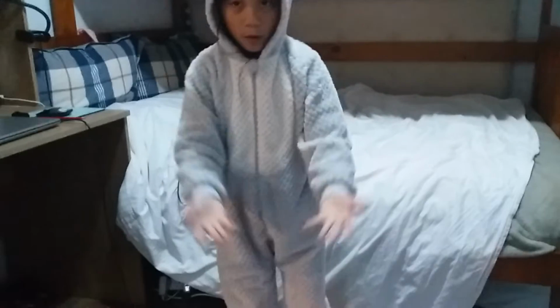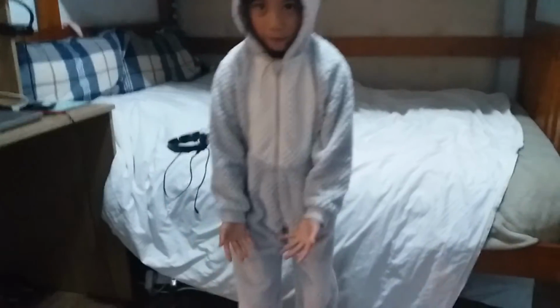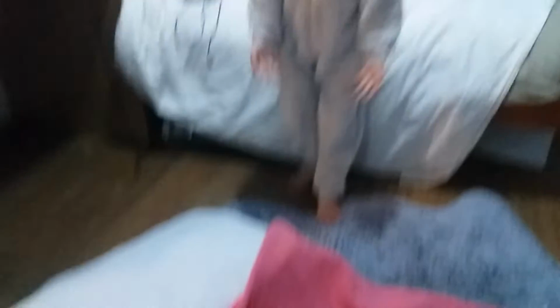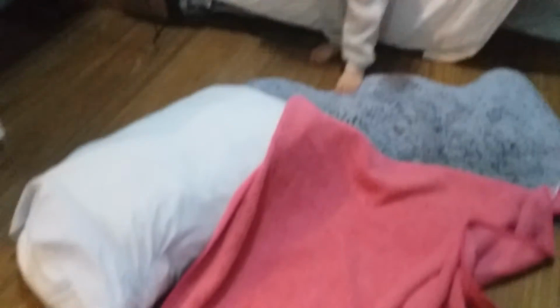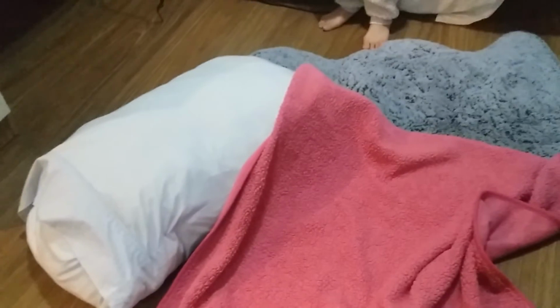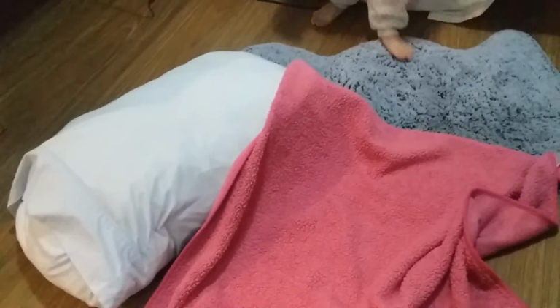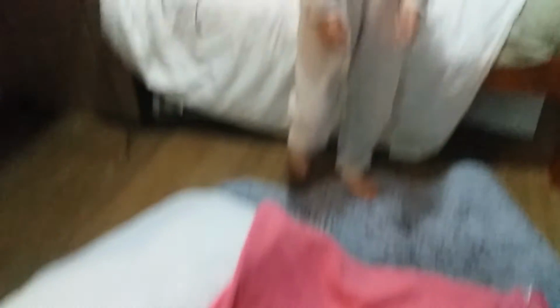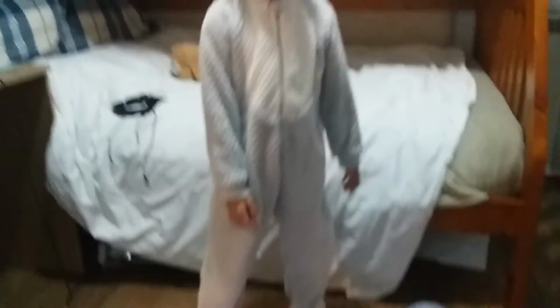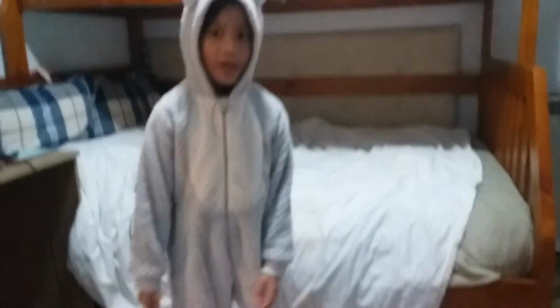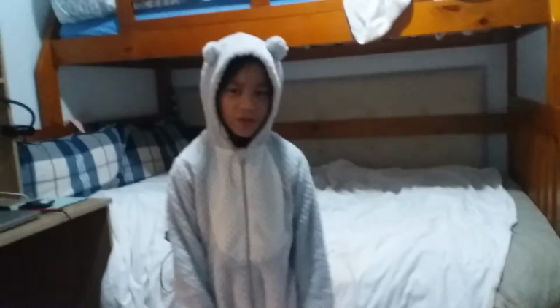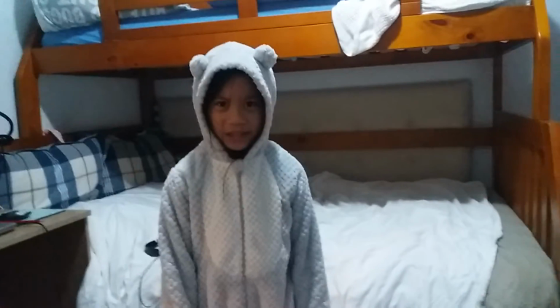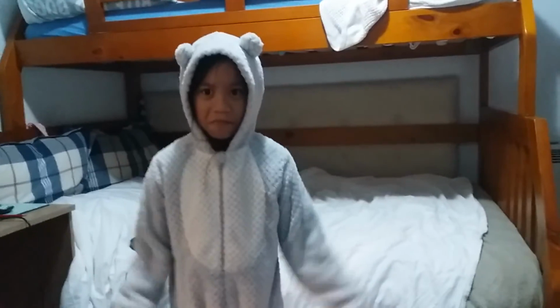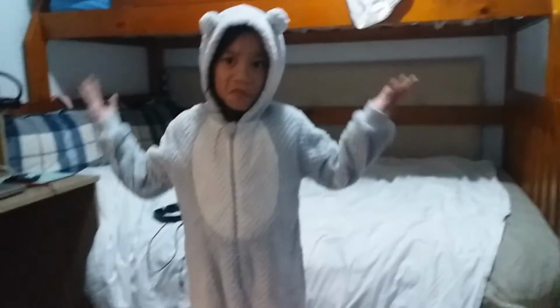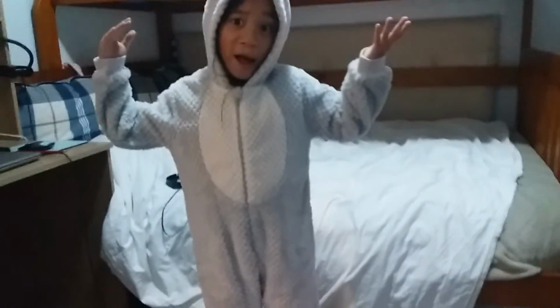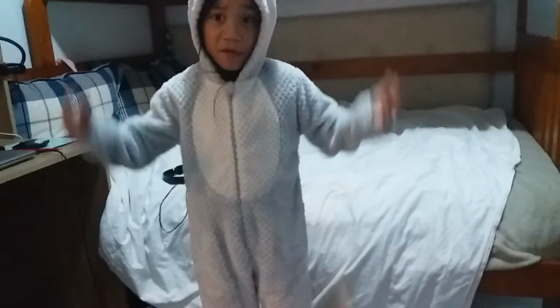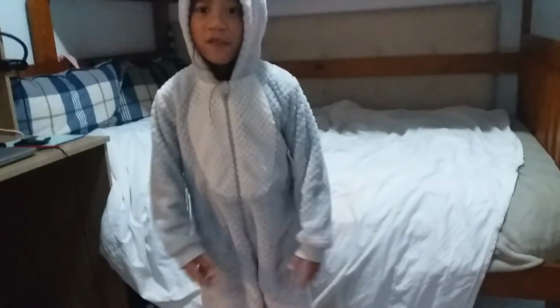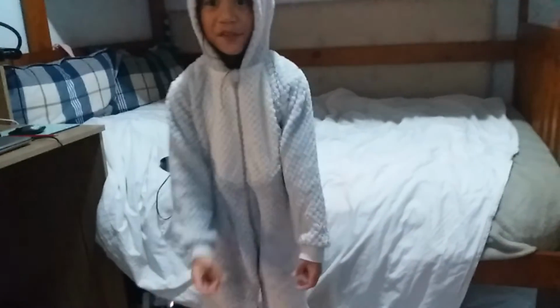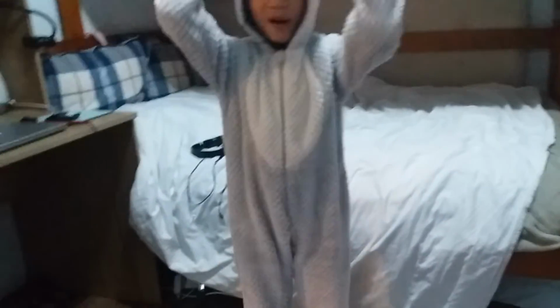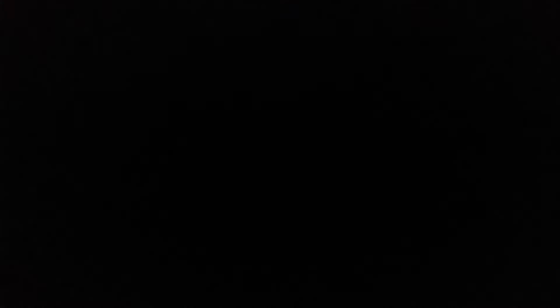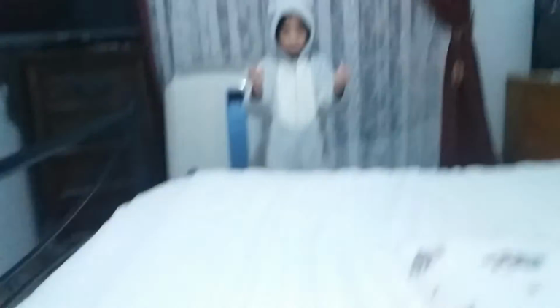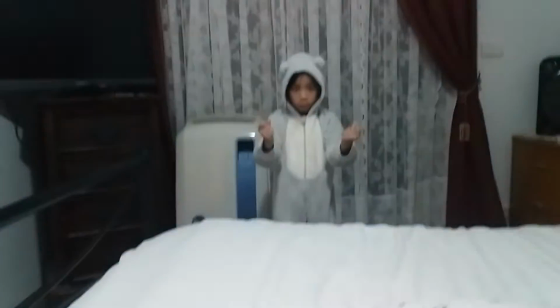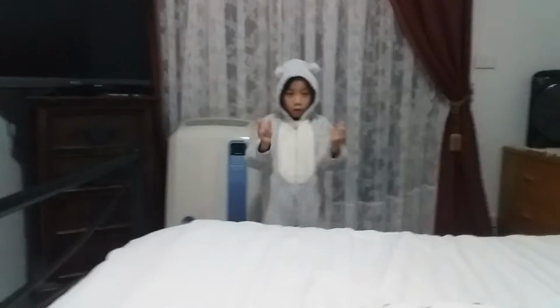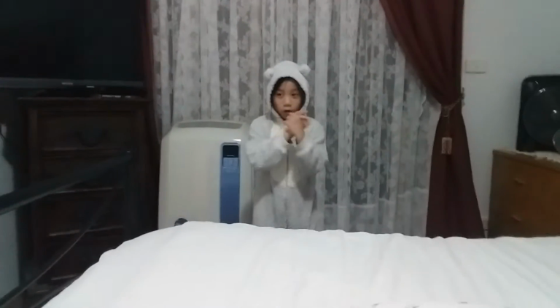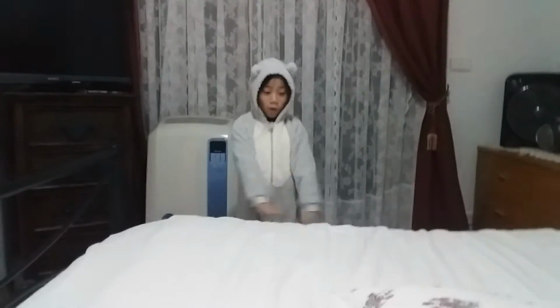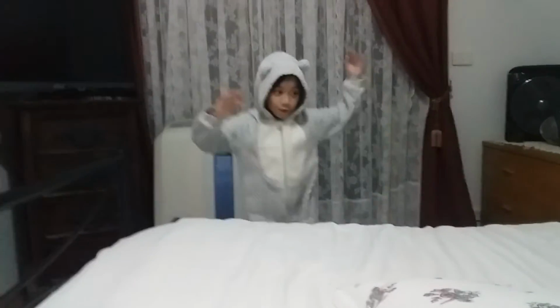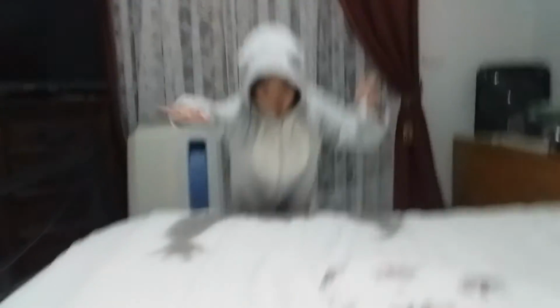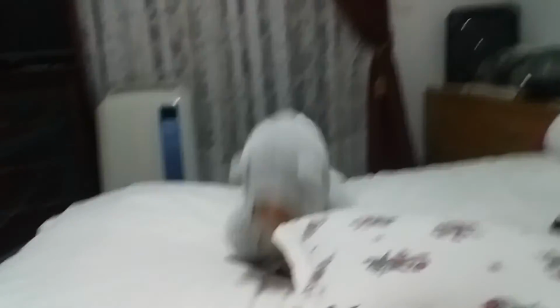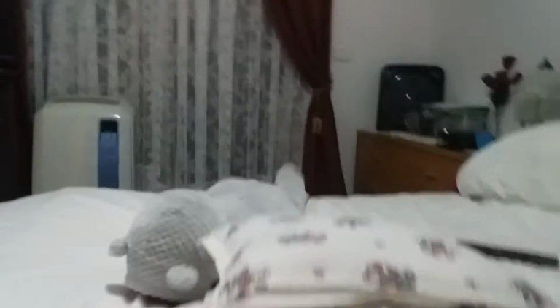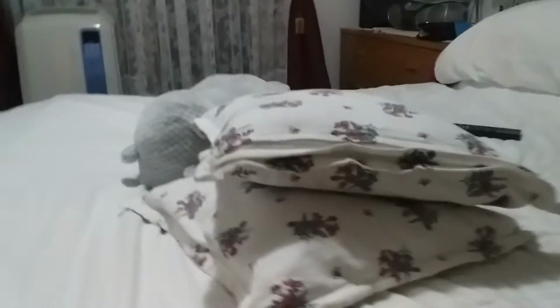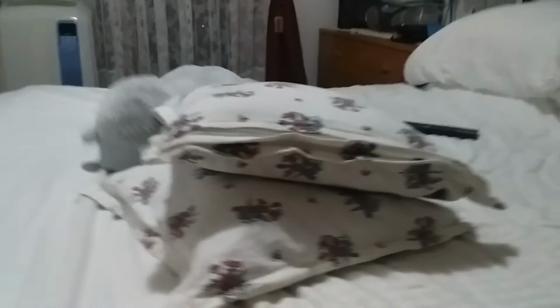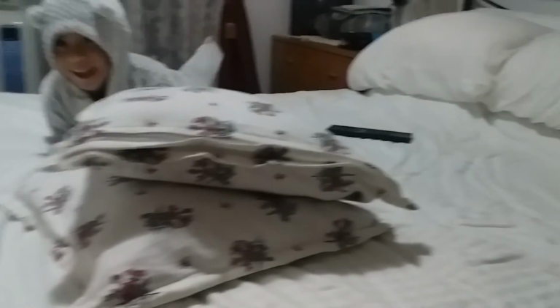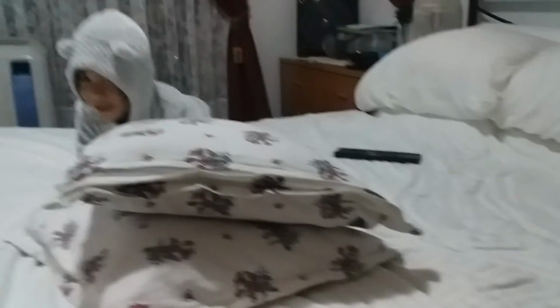Hey, why is it still here? Guys, we need to do this again. What happened? Three, two, one. So now it turns into a bed. I love beds.